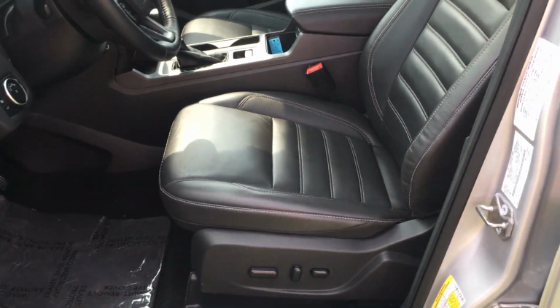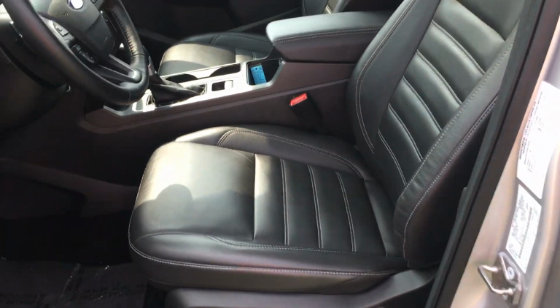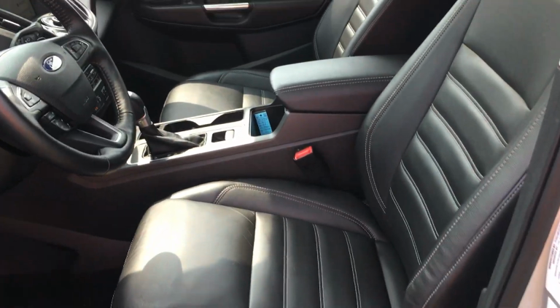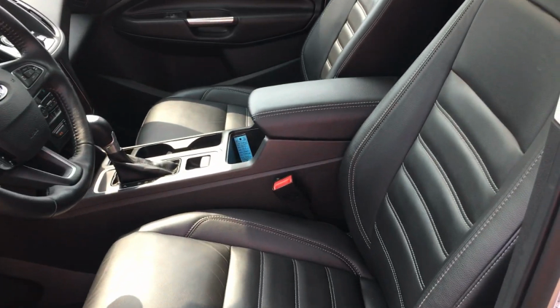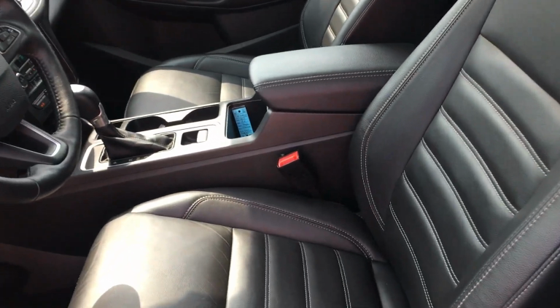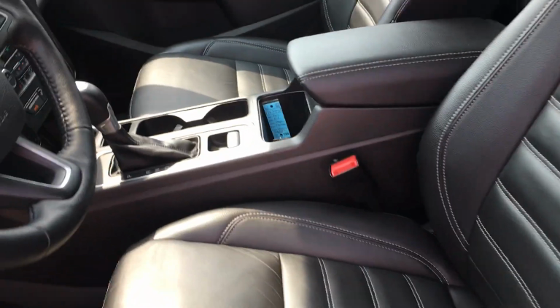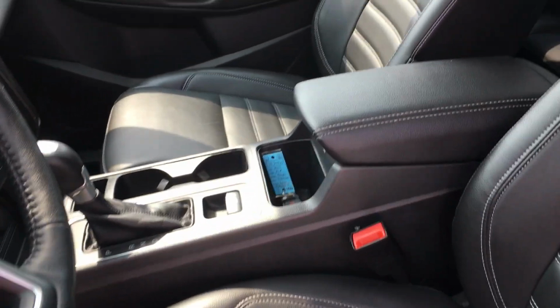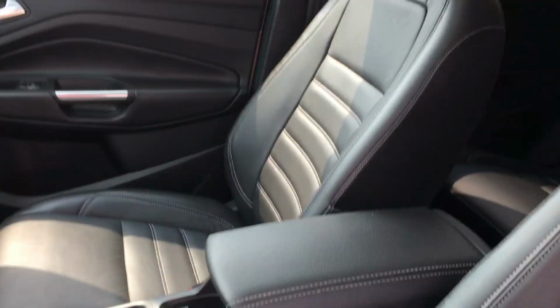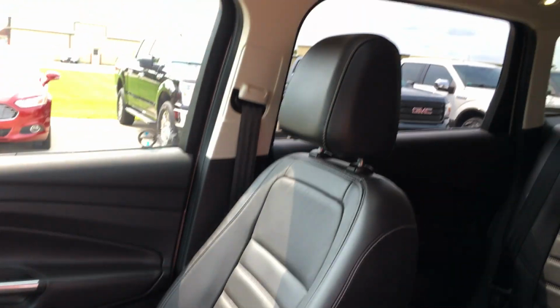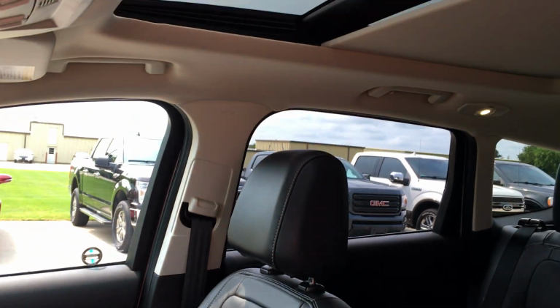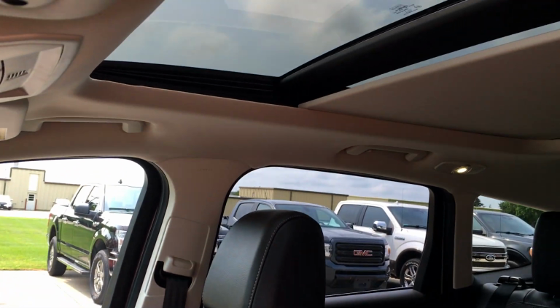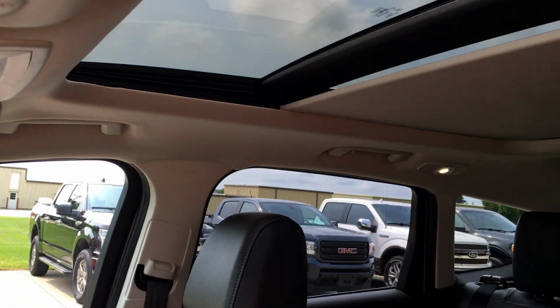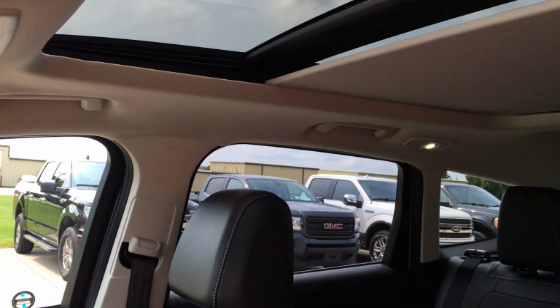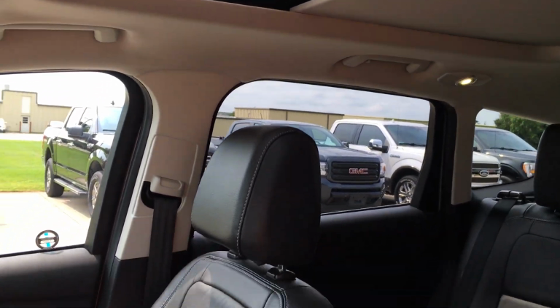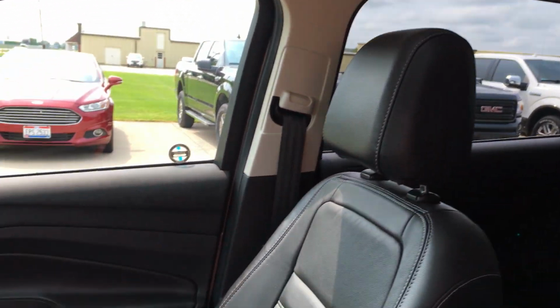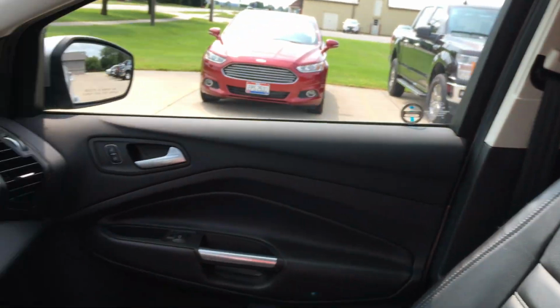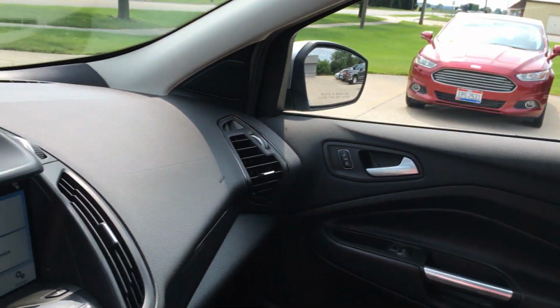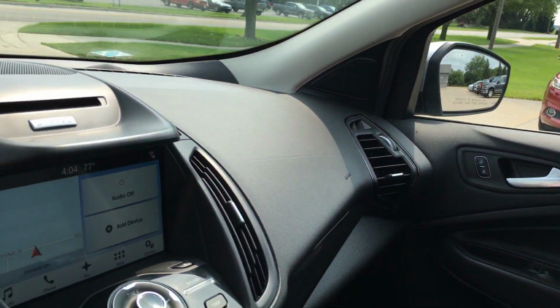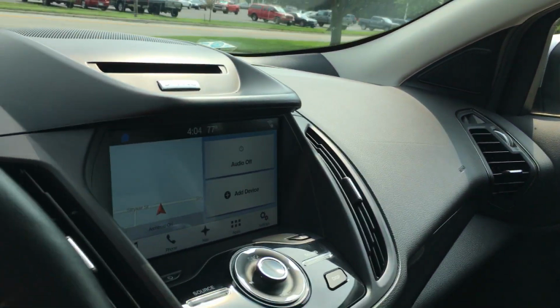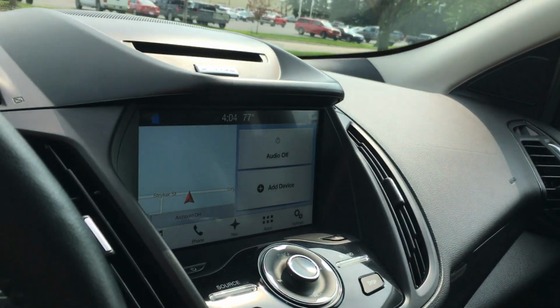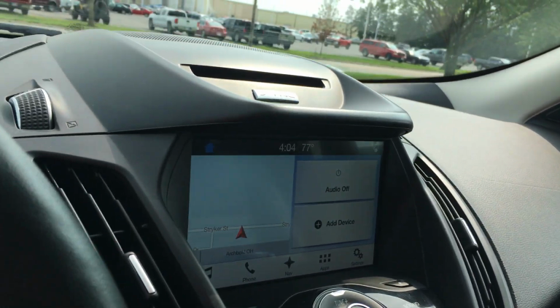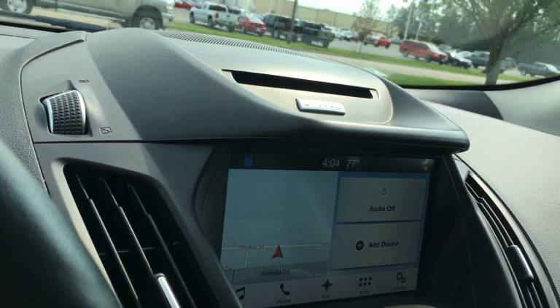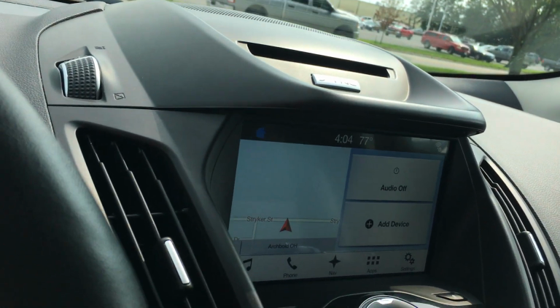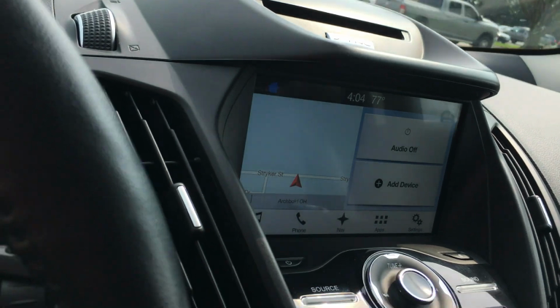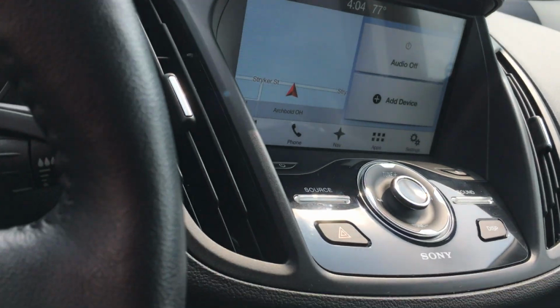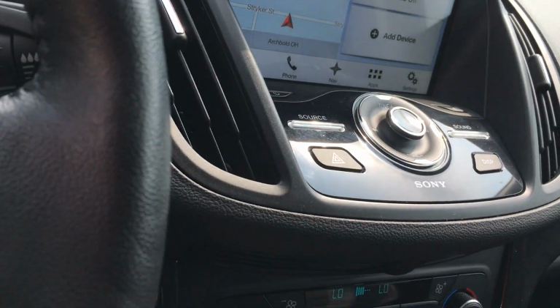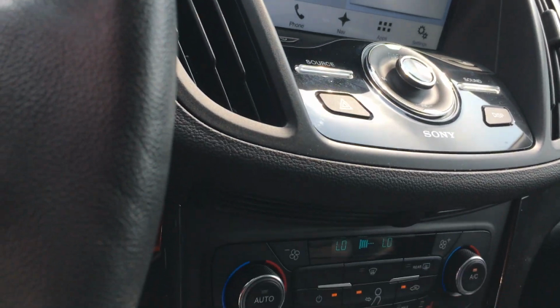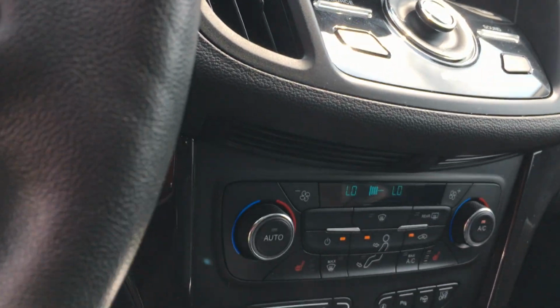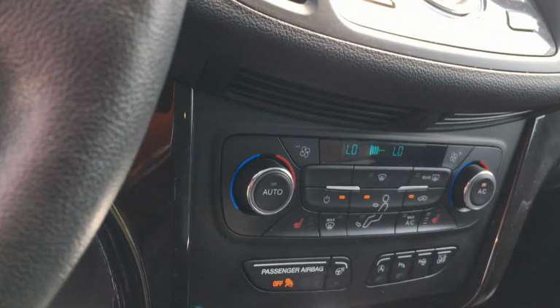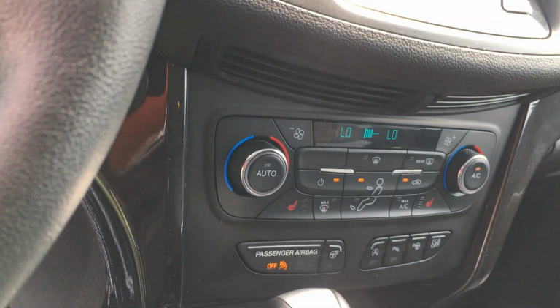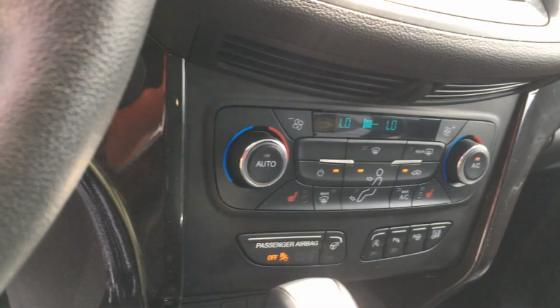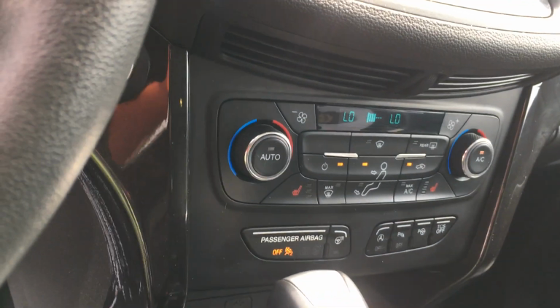Interior-wise, clean. Has the big twin panel roof. Touch screen, heated seats, heated wheel.